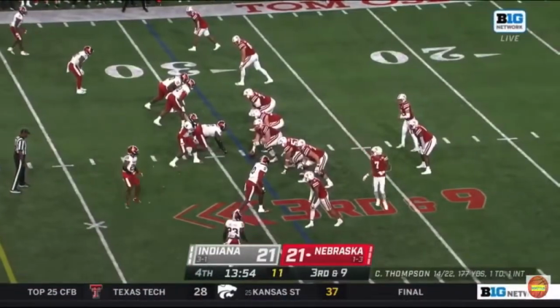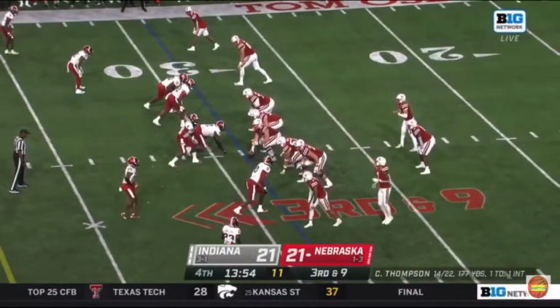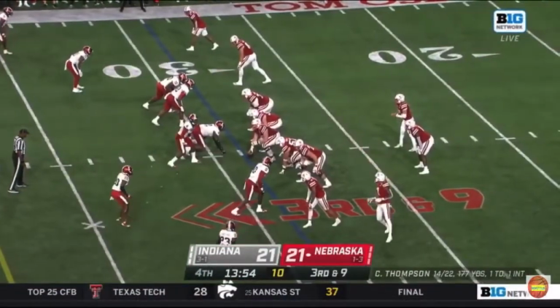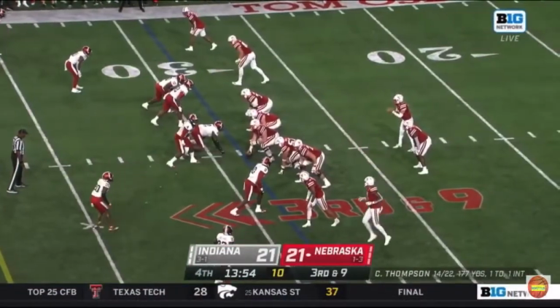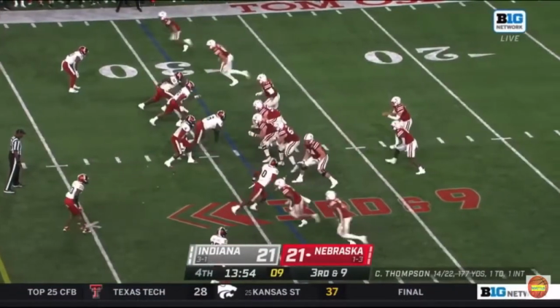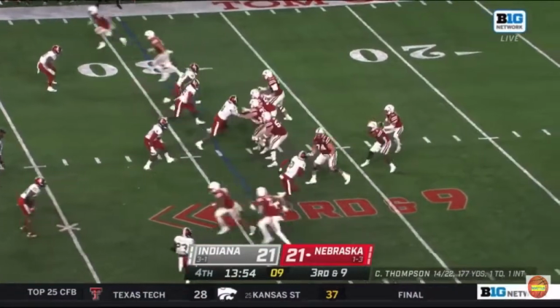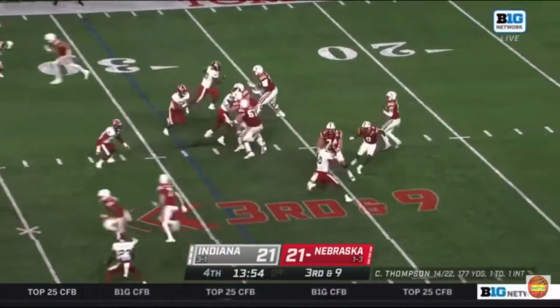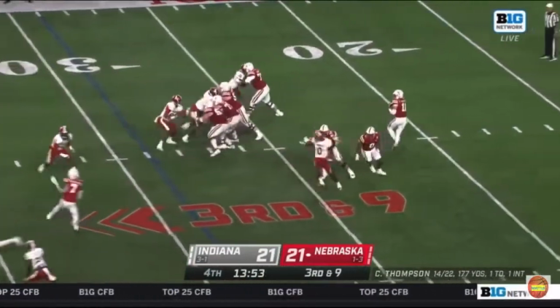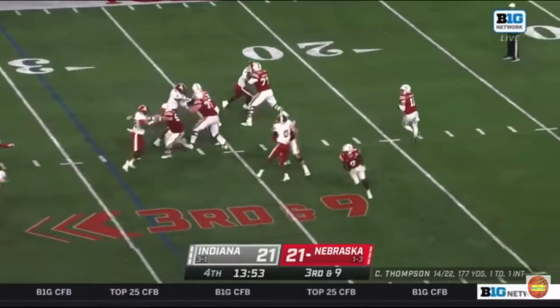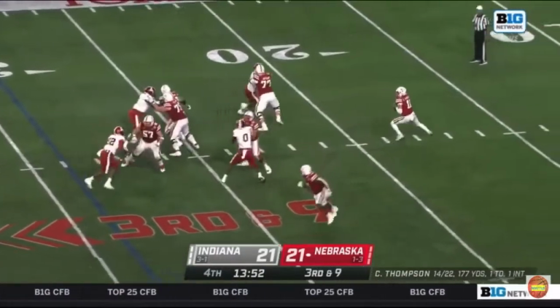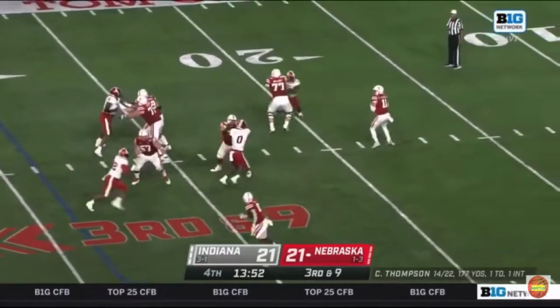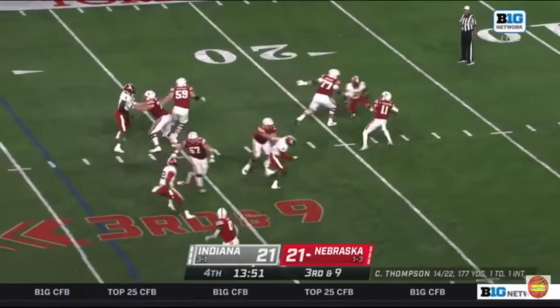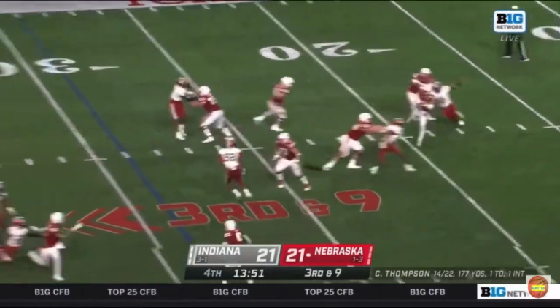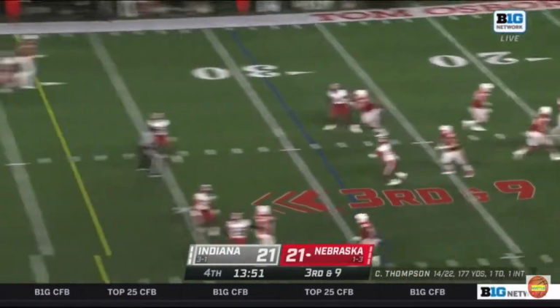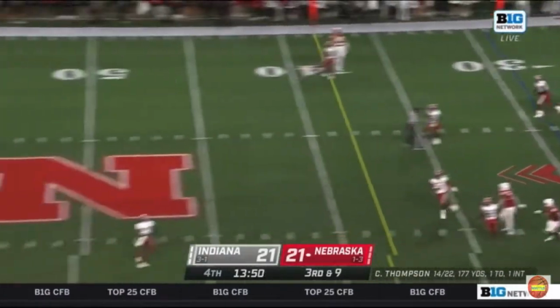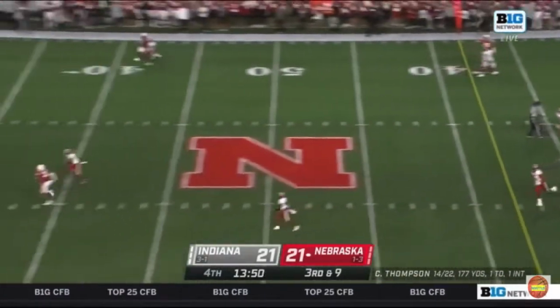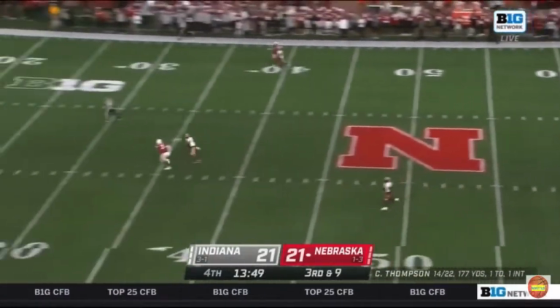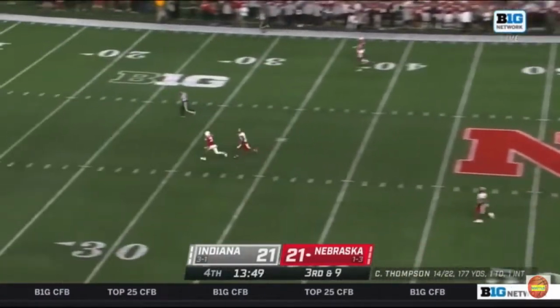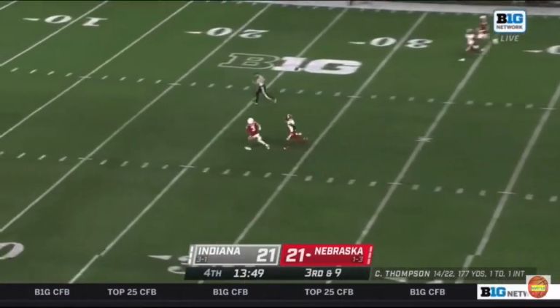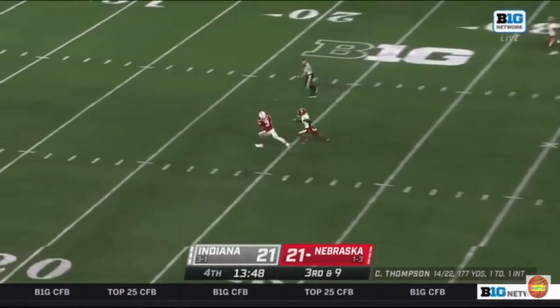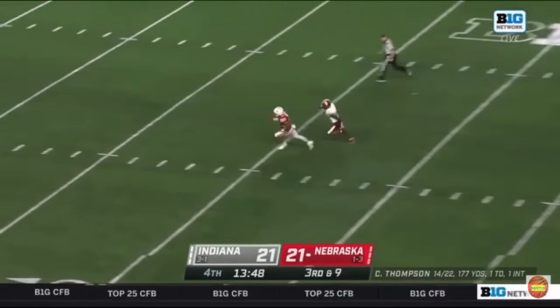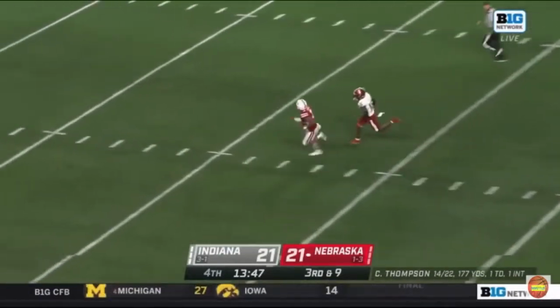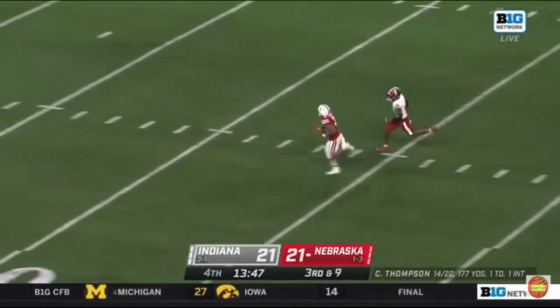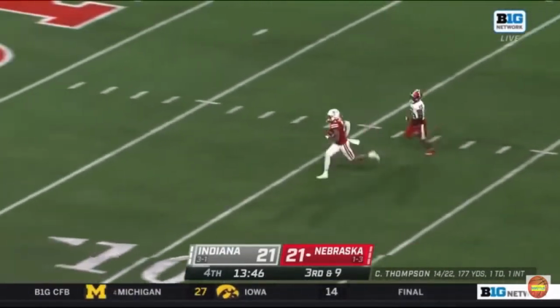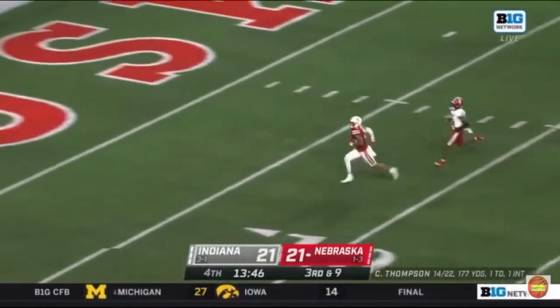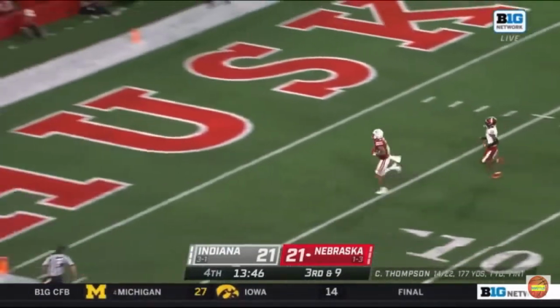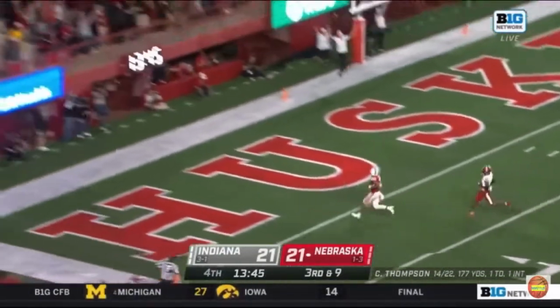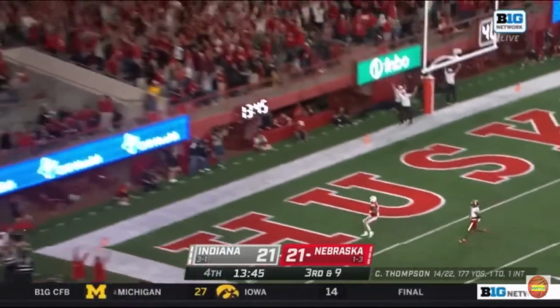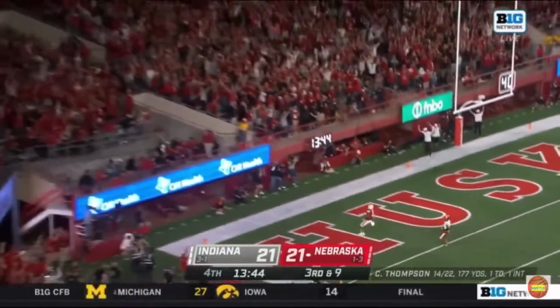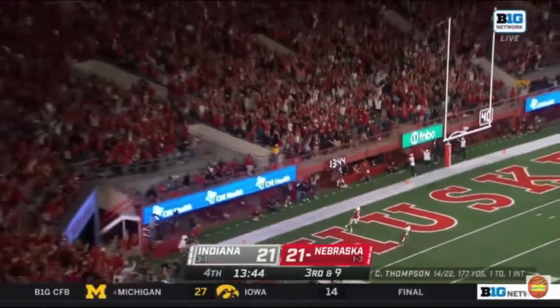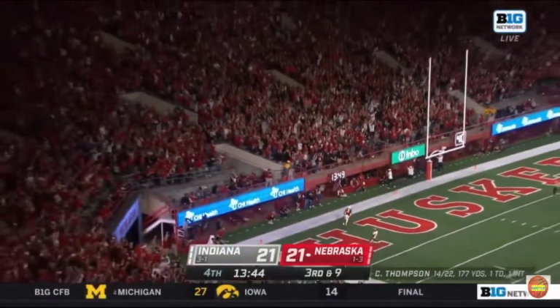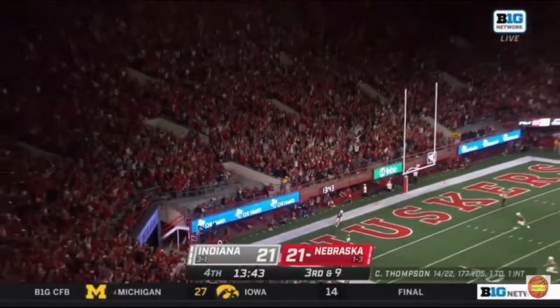Motion for Marcus Washington, from the 29-yard line. Clean pocket now for Thompson, who will just heave it — and it's caught. Troy Palmer, behind the defense. Touchdown, Nebraska.